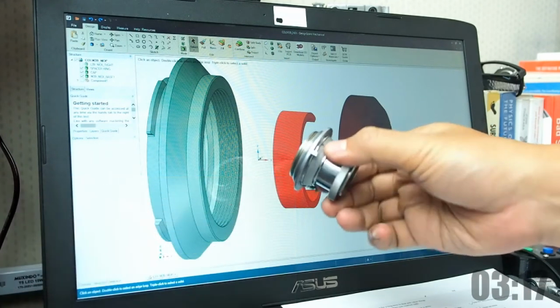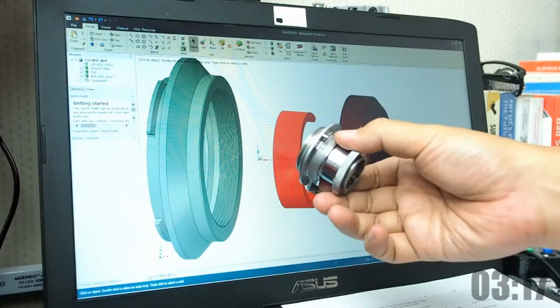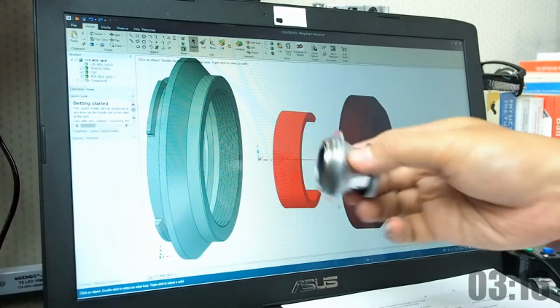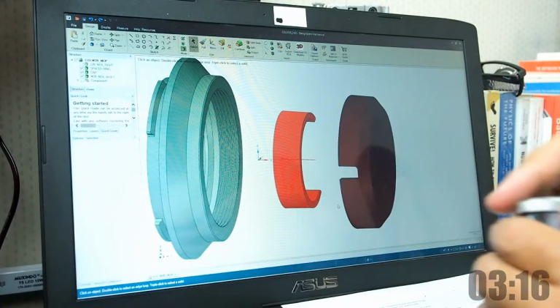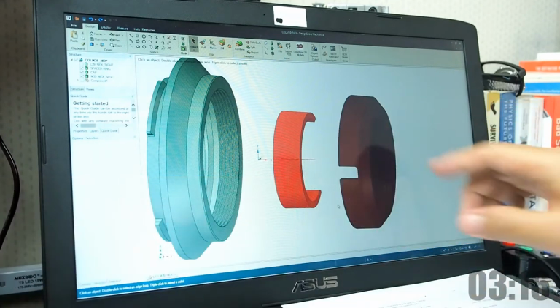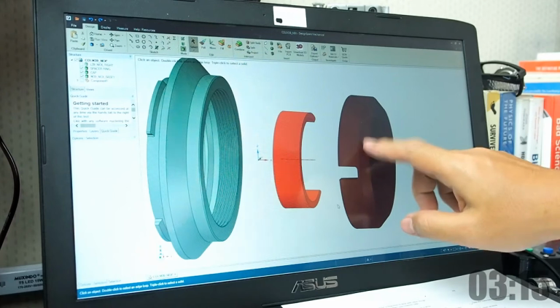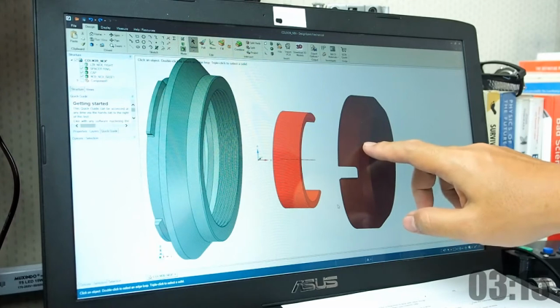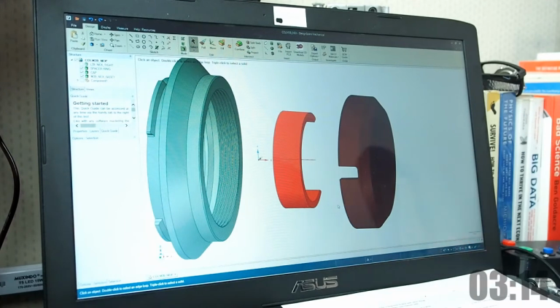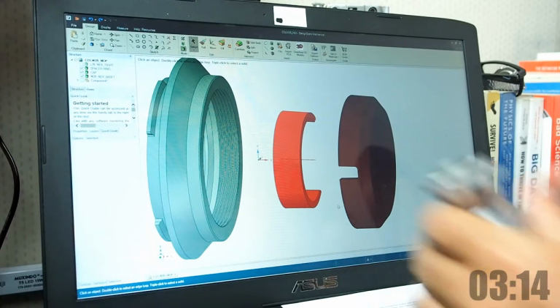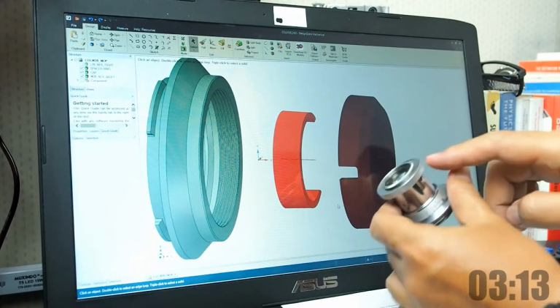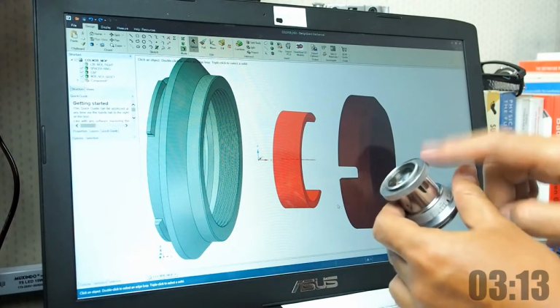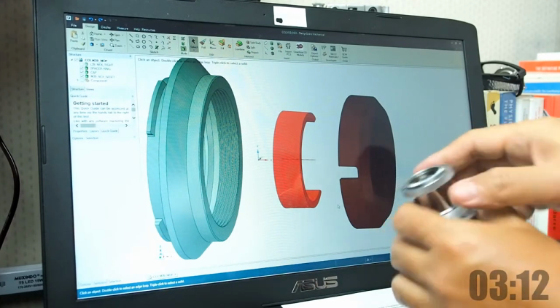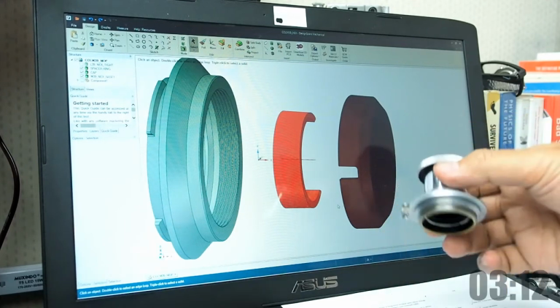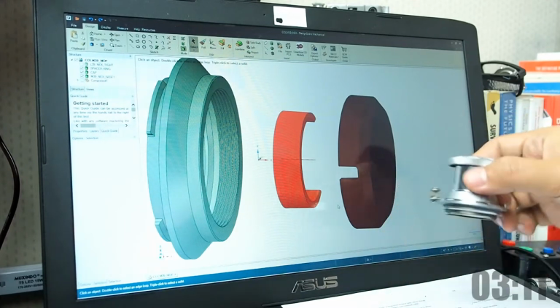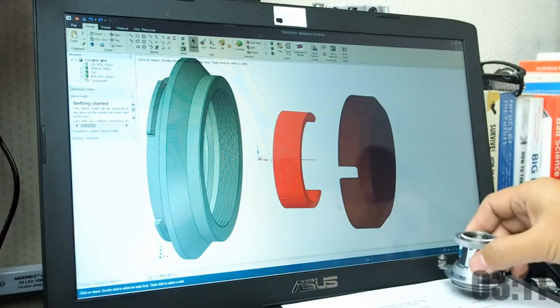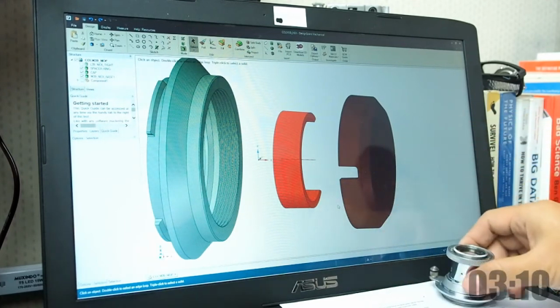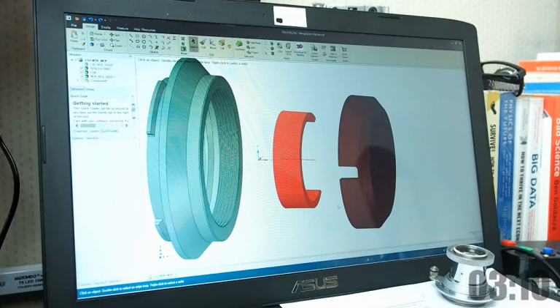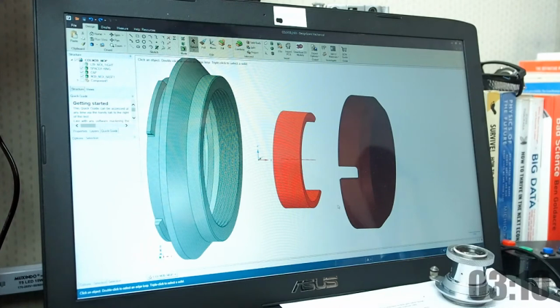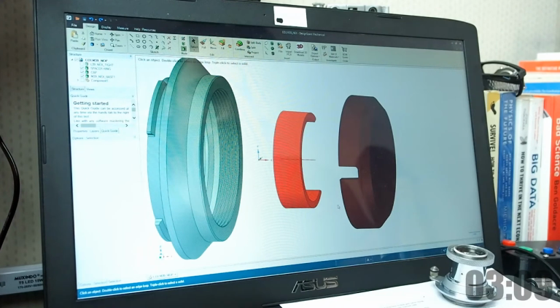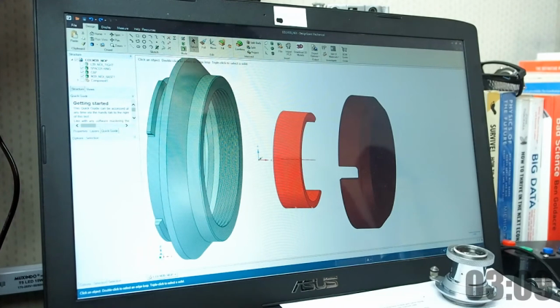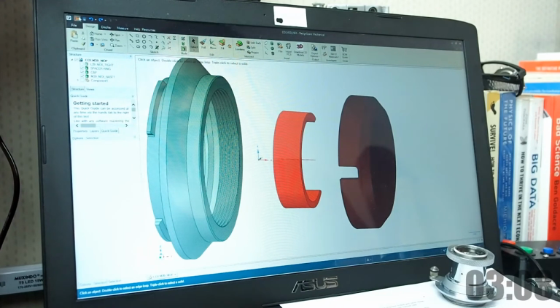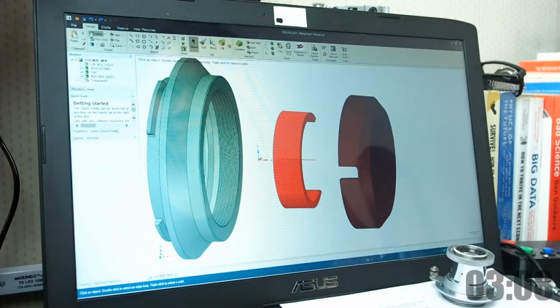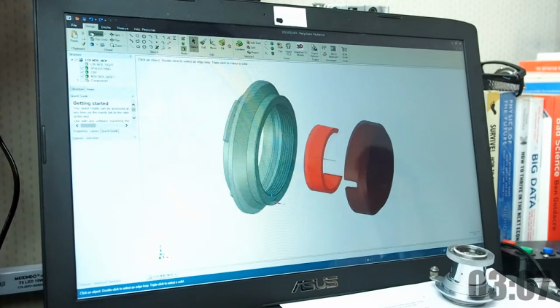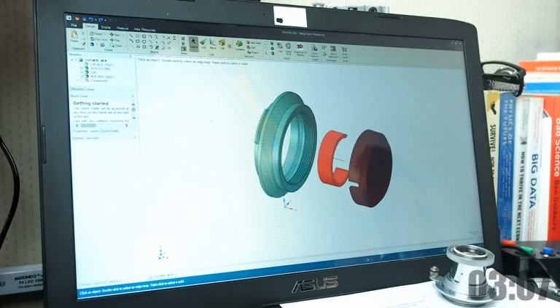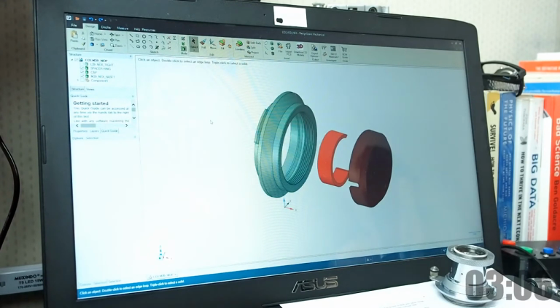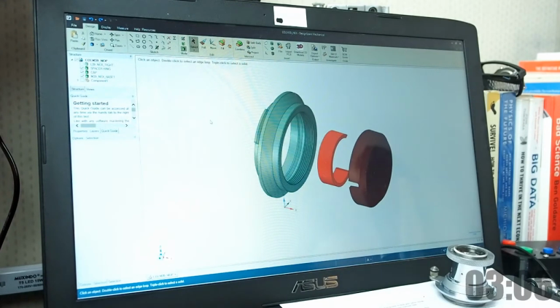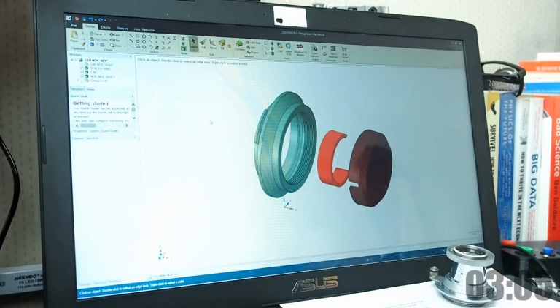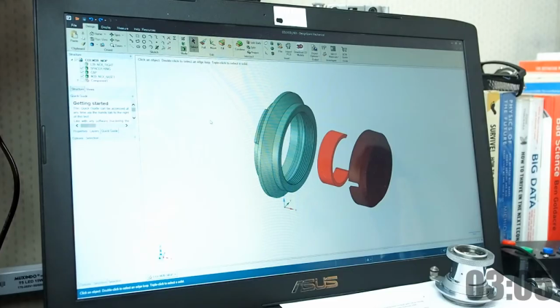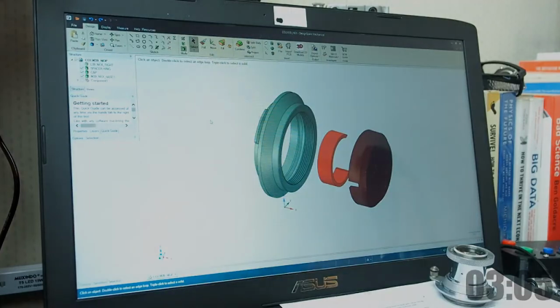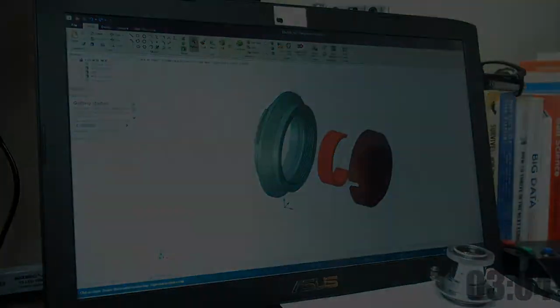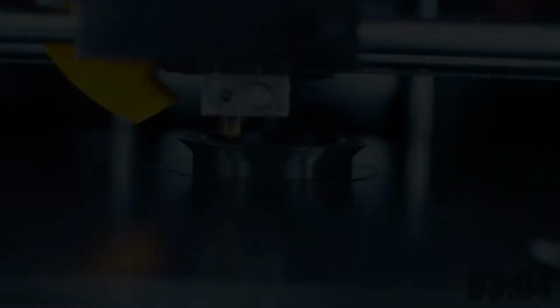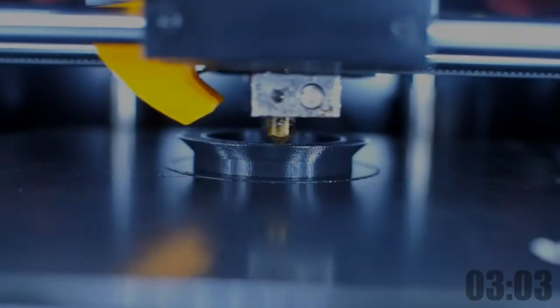I also add a lens cap to complete the design. You can find the link to the latest design file in the video description, and I will also include the DesignSpark Mechanical file, so you can edit it on your own later if necessary.